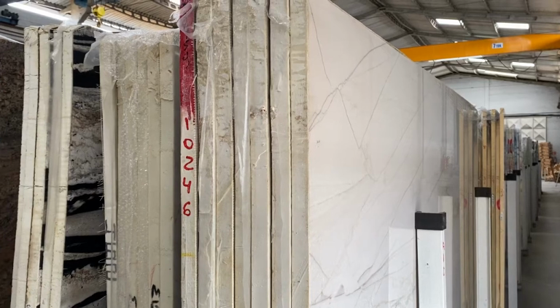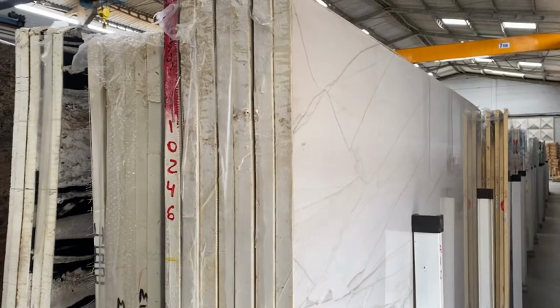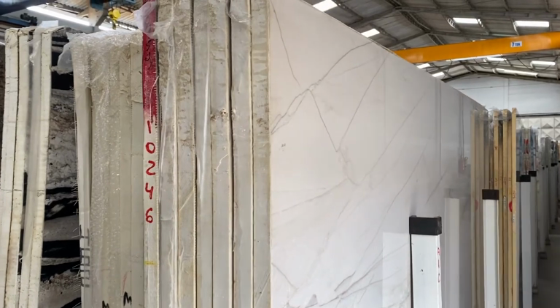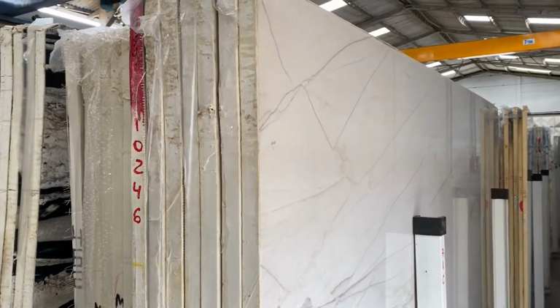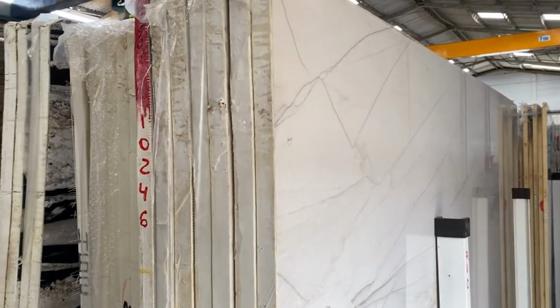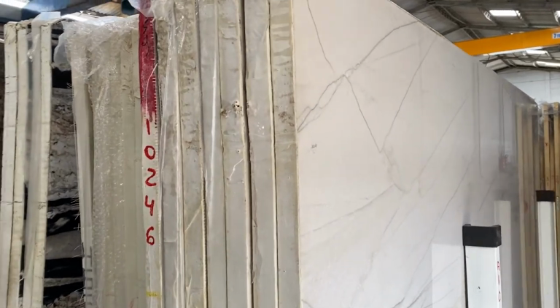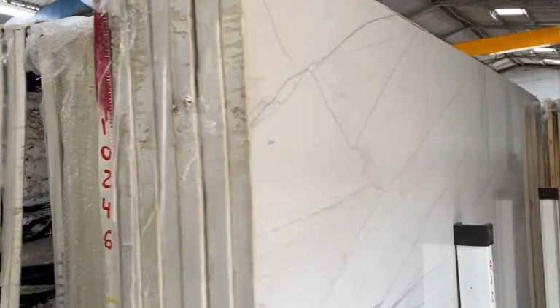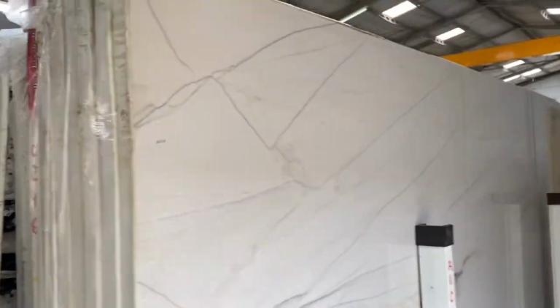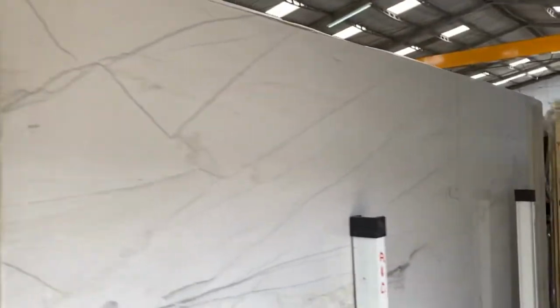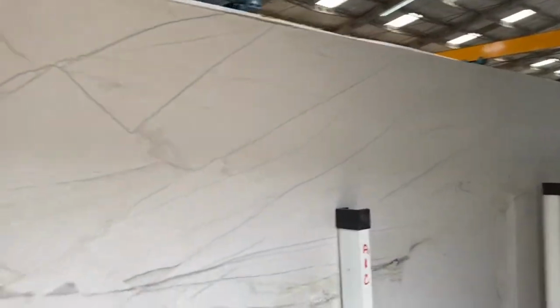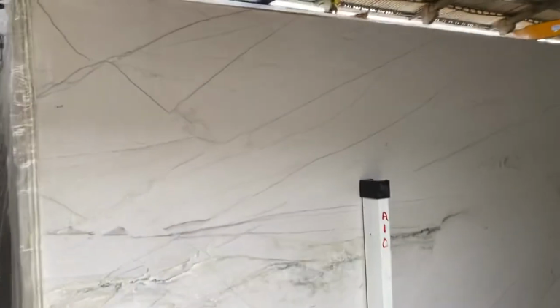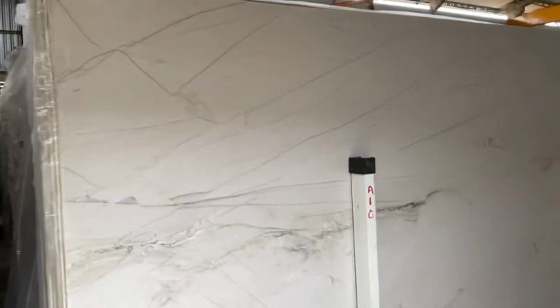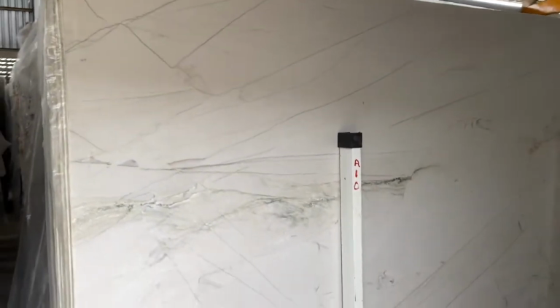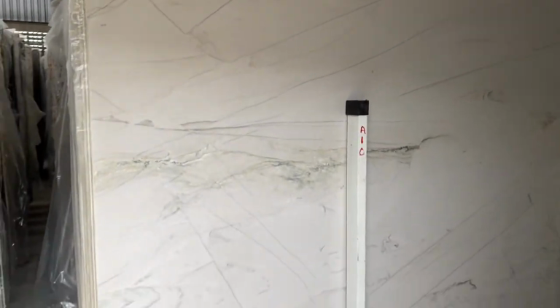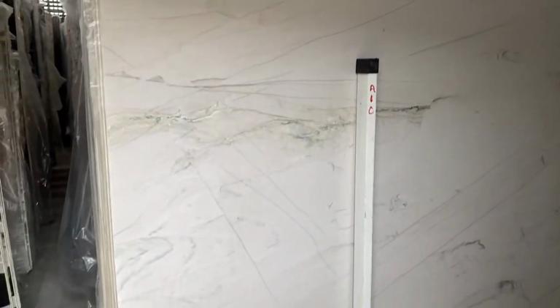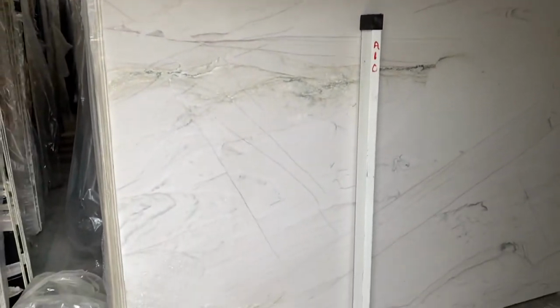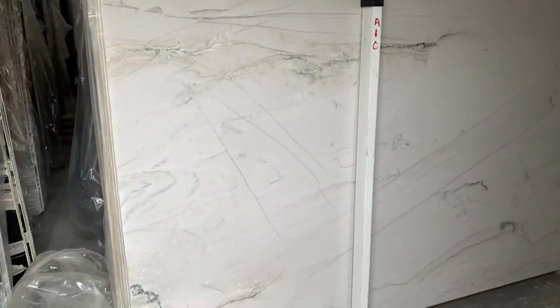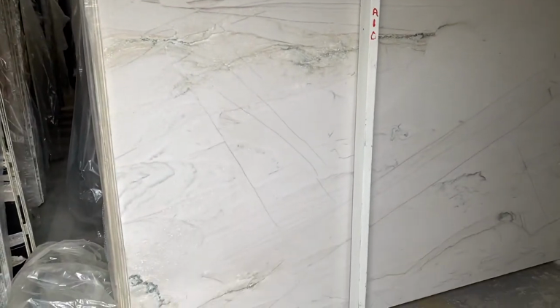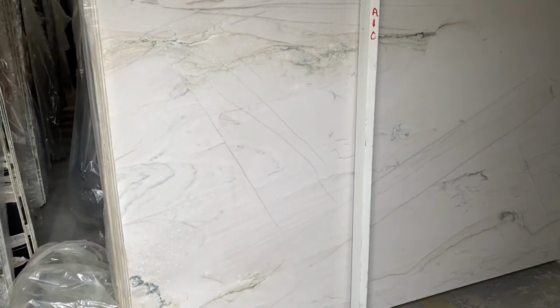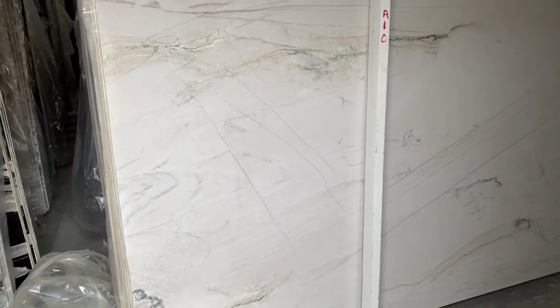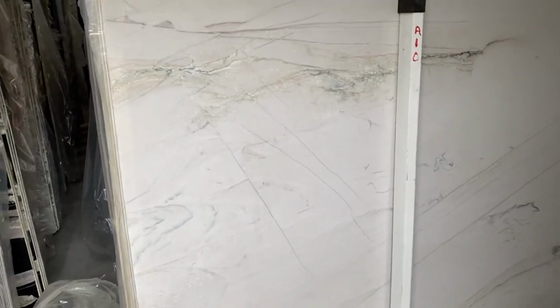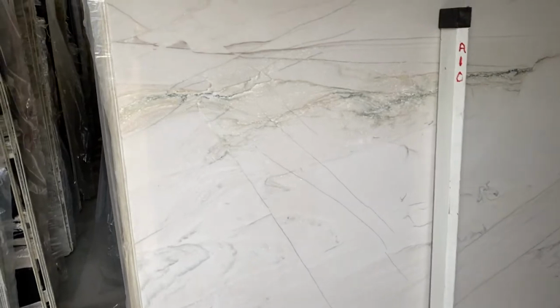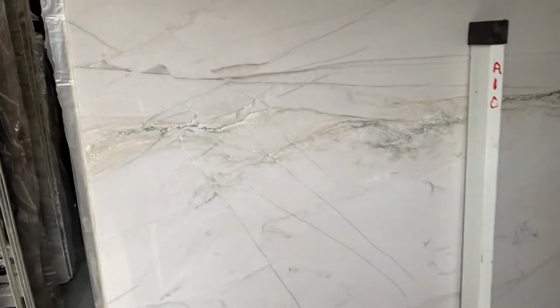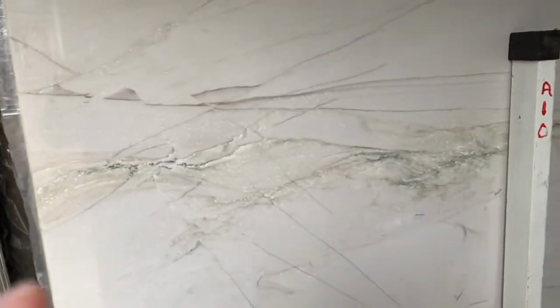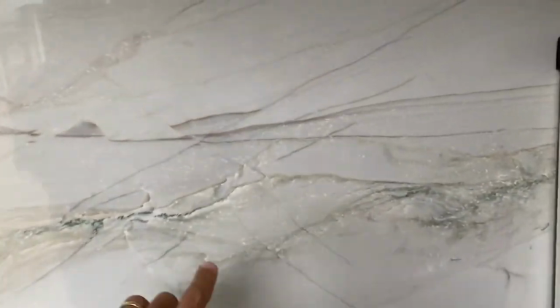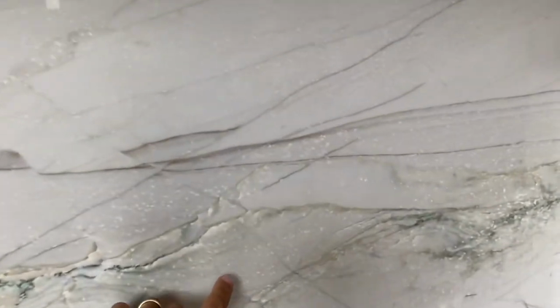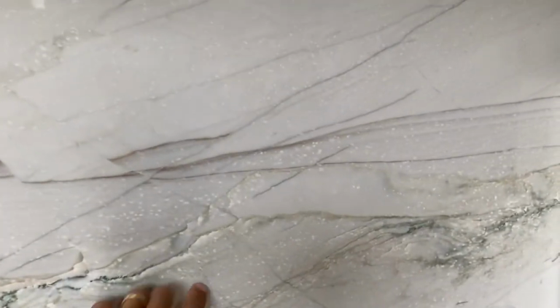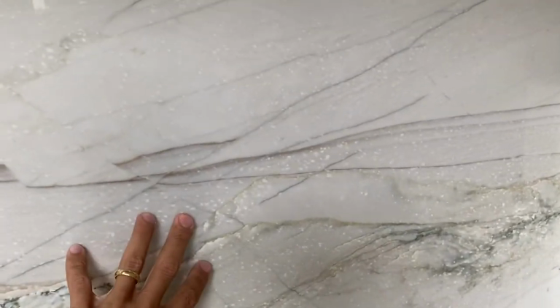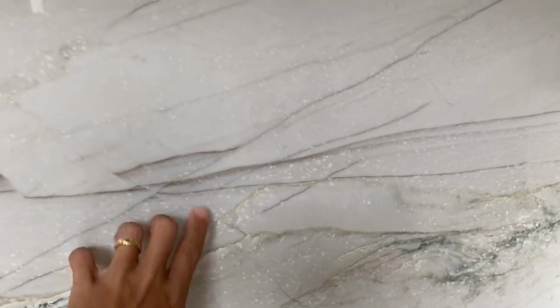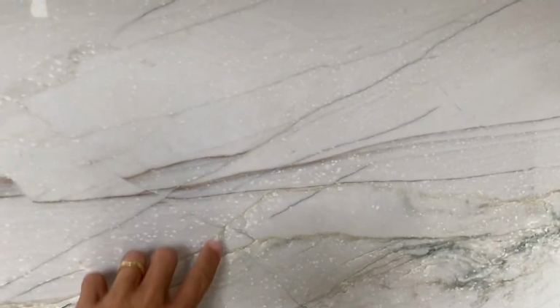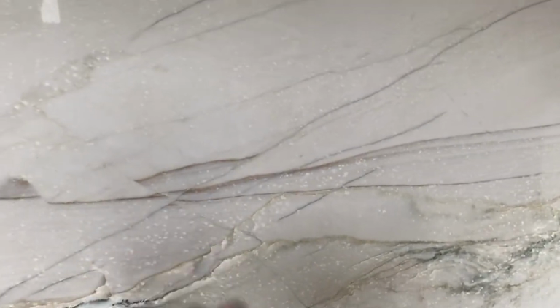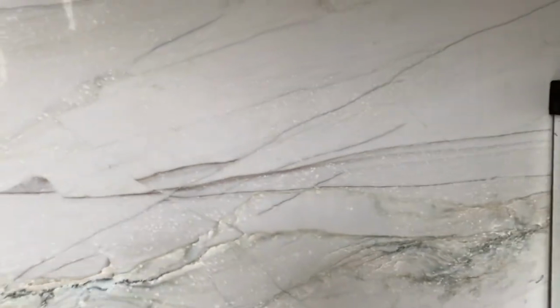That's the Bianco Superiore 10246. As you can see, the material is very white — white background with some golden lines or brownish lines as you can see here and there.